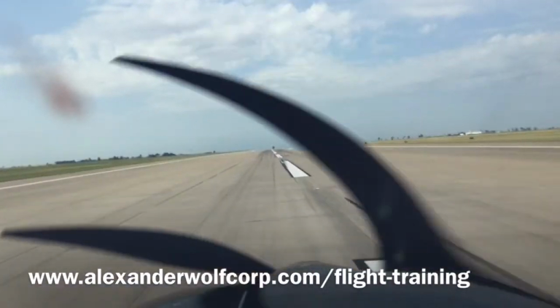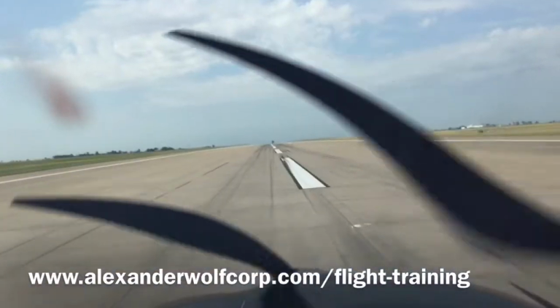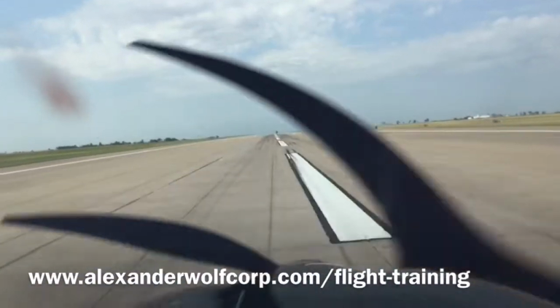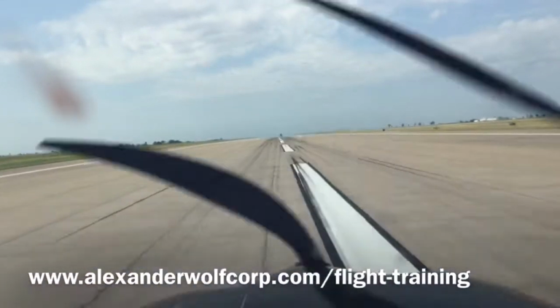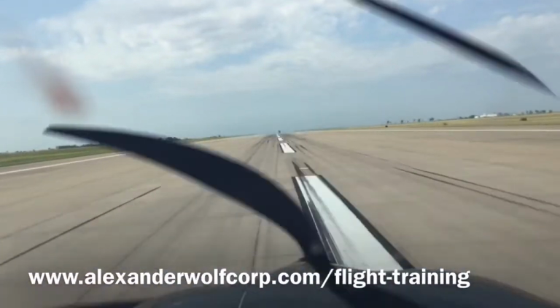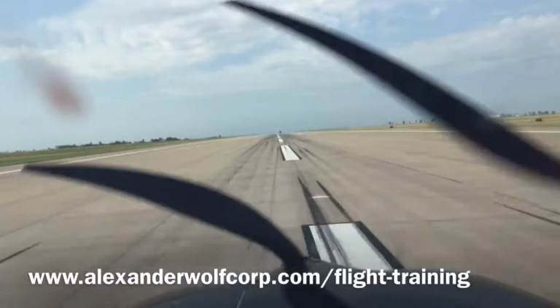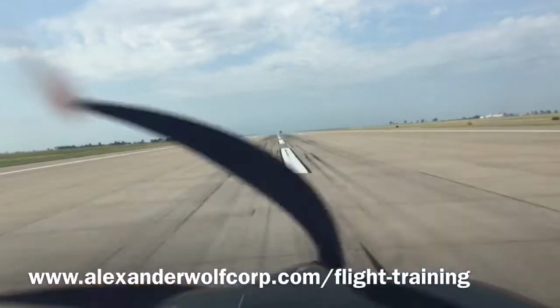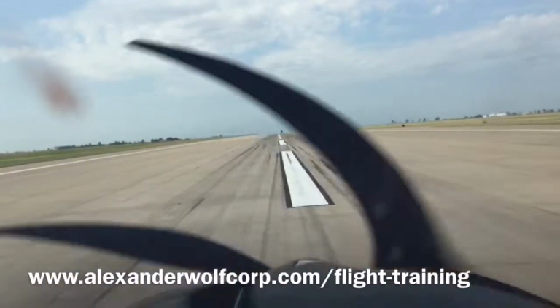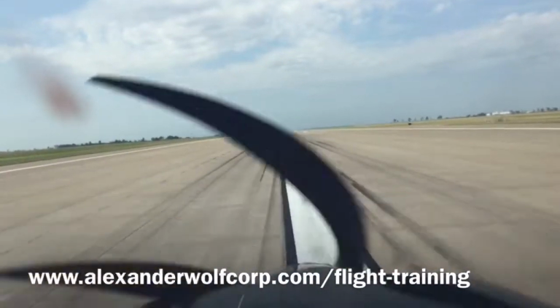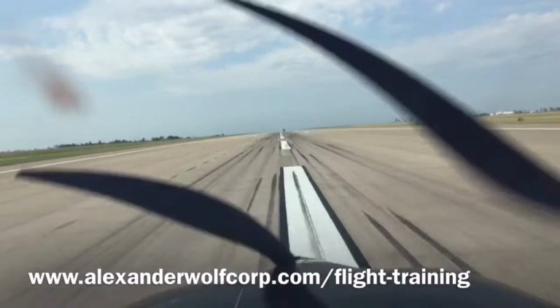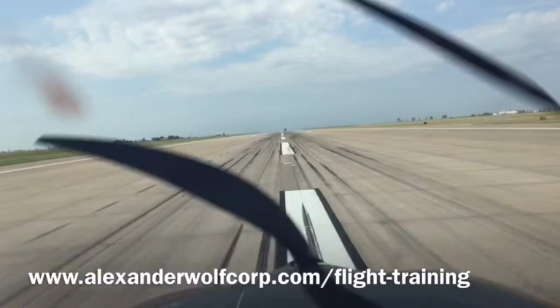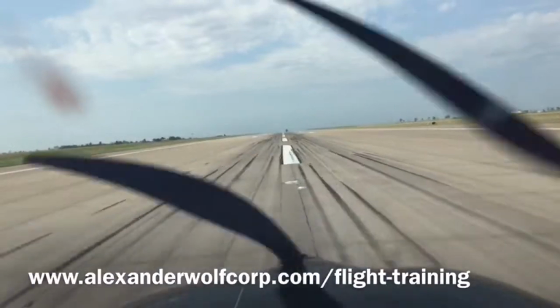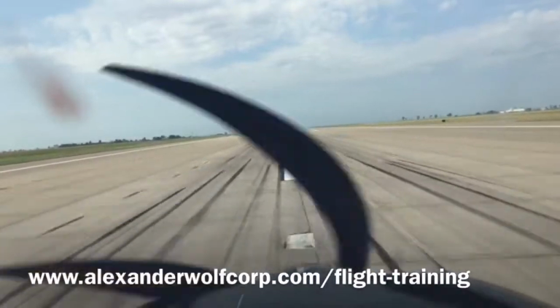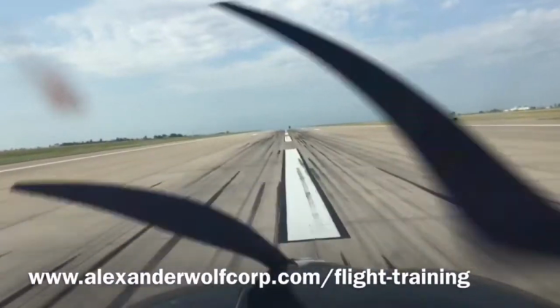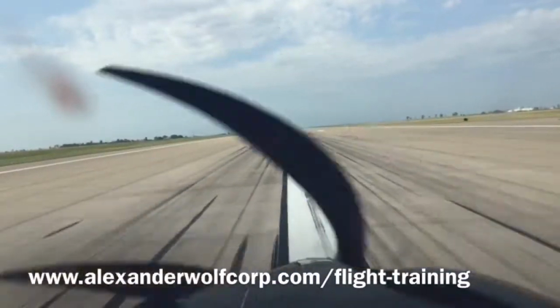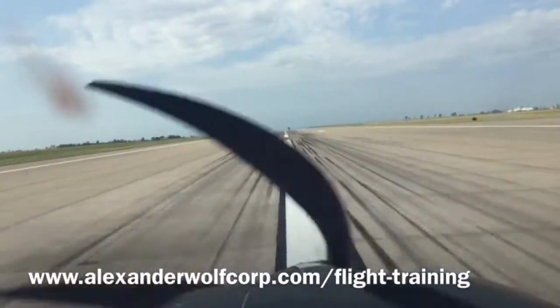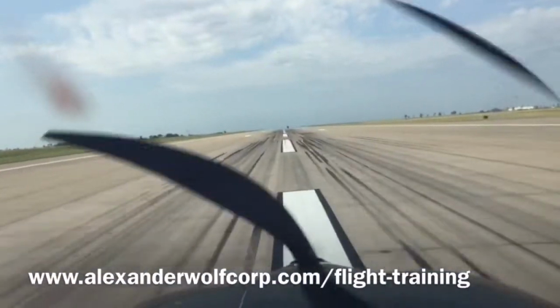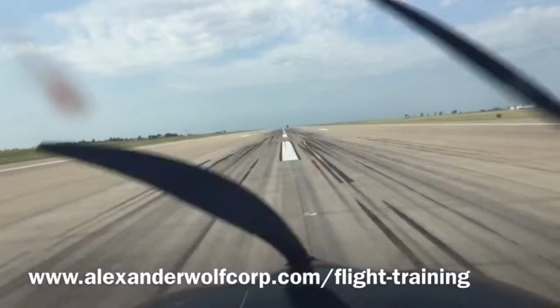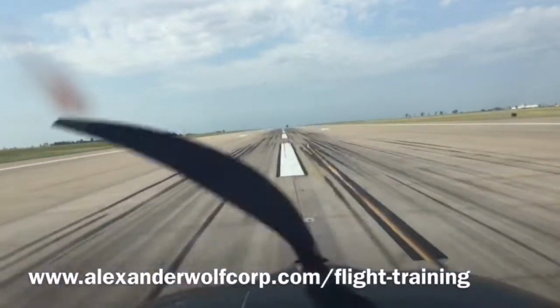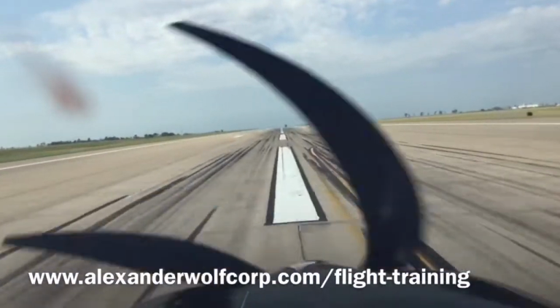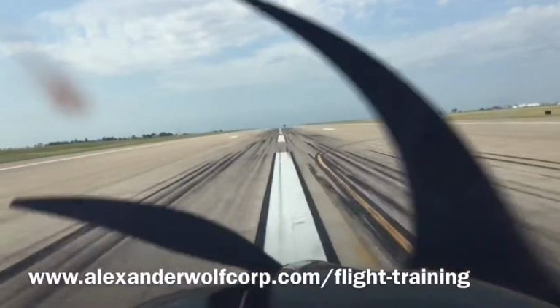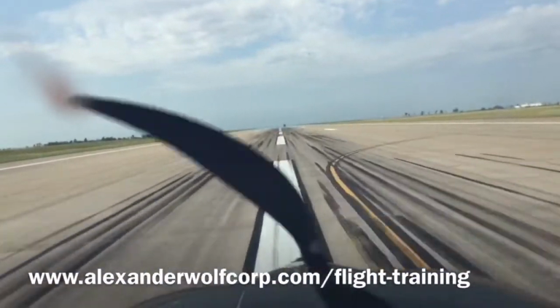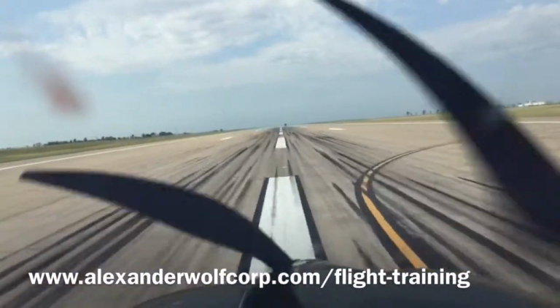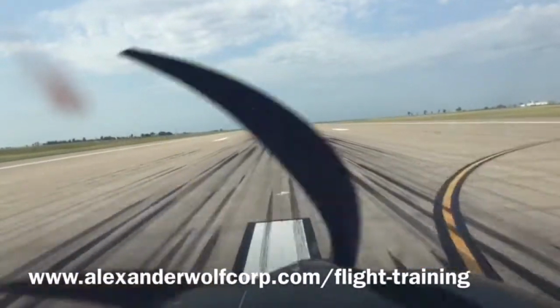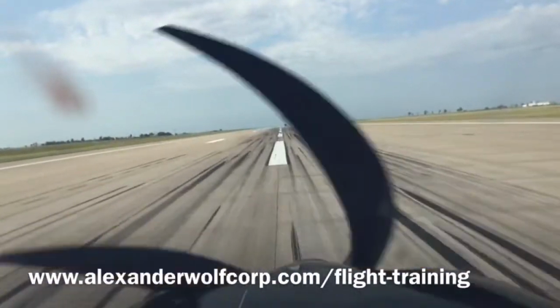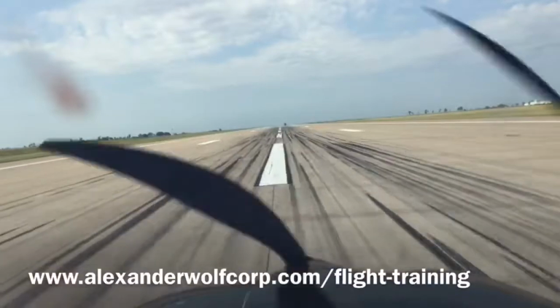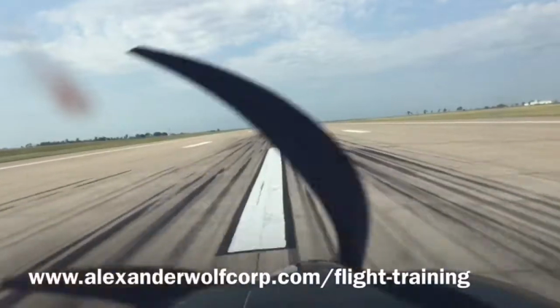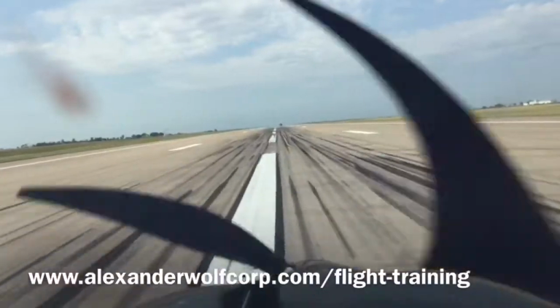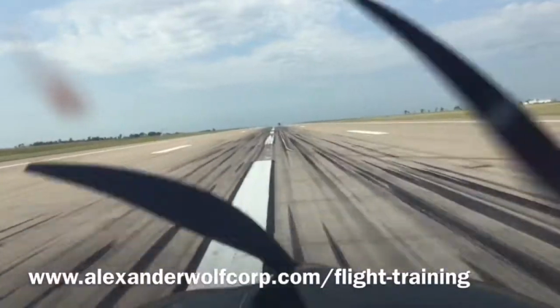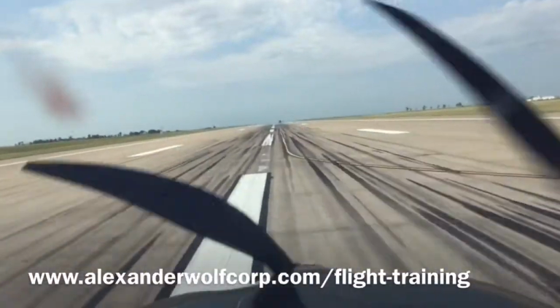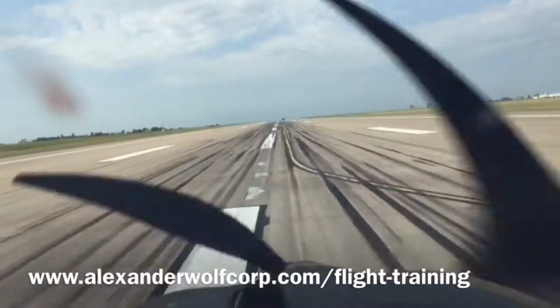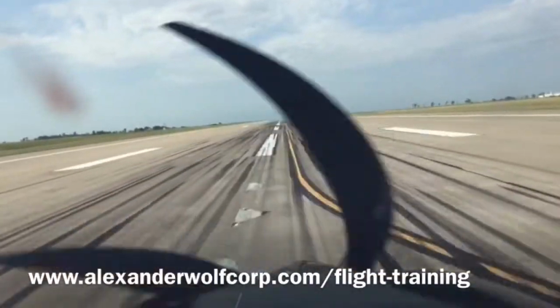Oh yeah, you really do got to push it over — really got to push it down, yep. Alright, let's go. Need to lift off your seat a little. Where's the next taxiway? Where's the next taxiway?